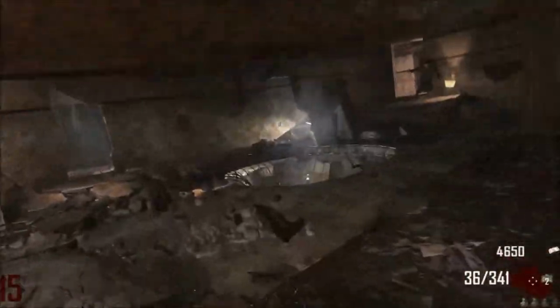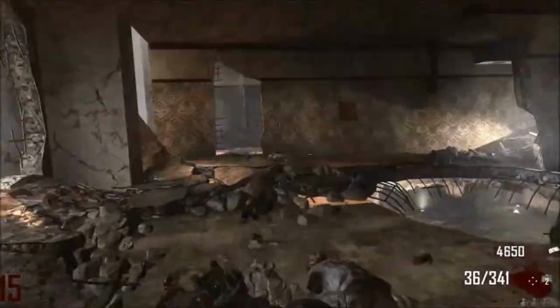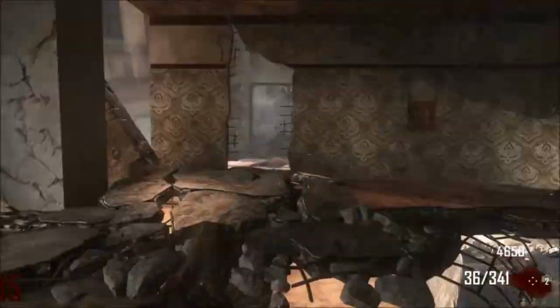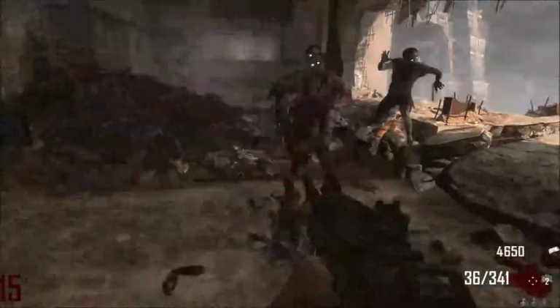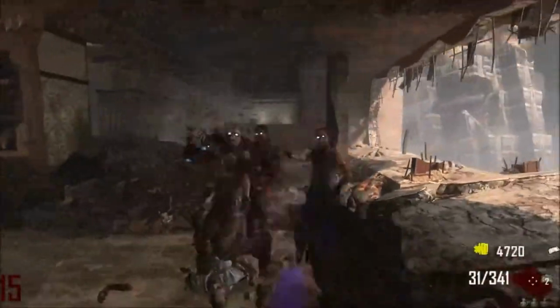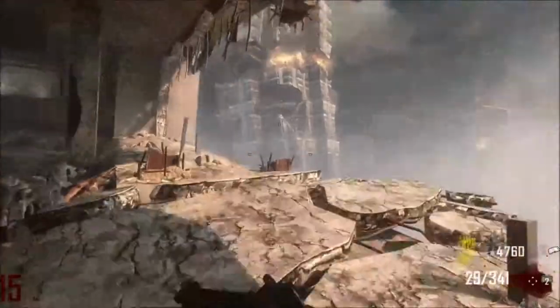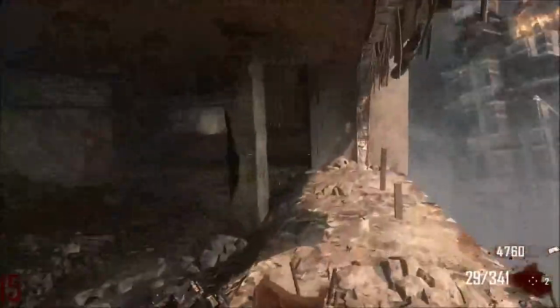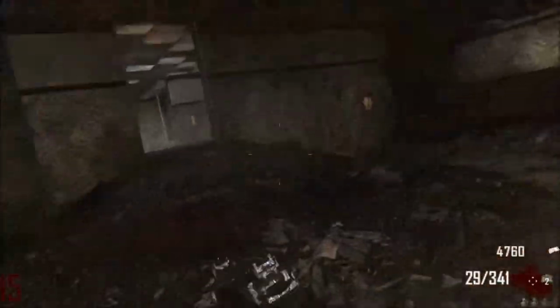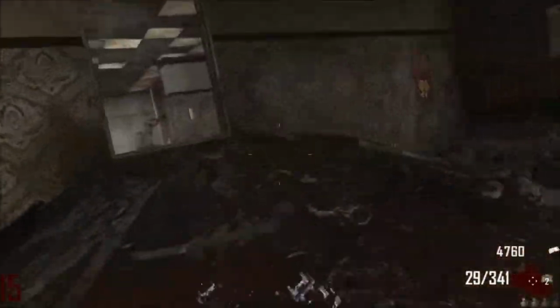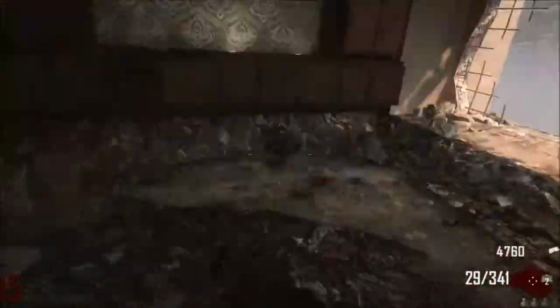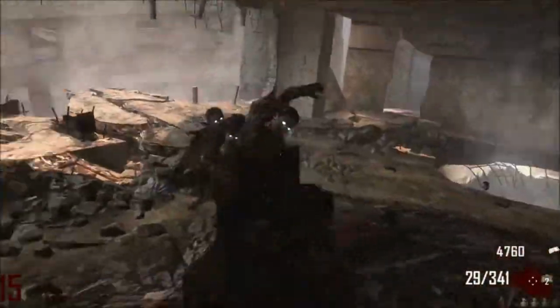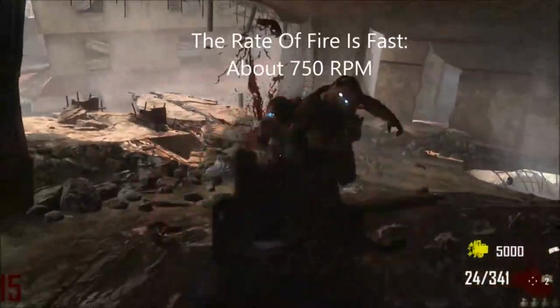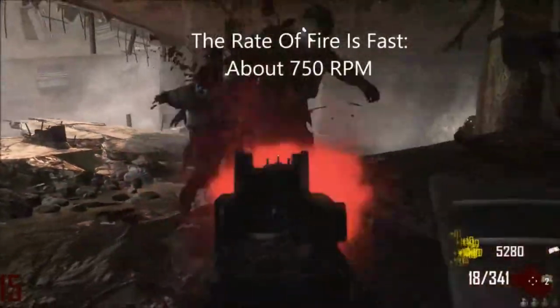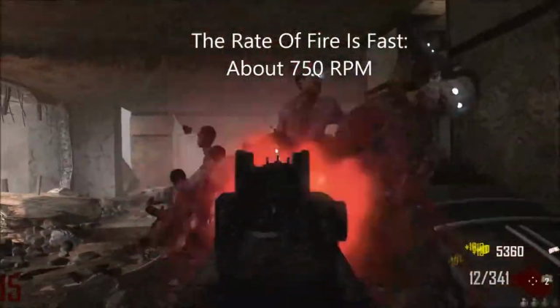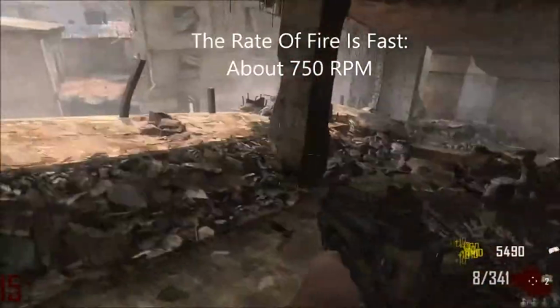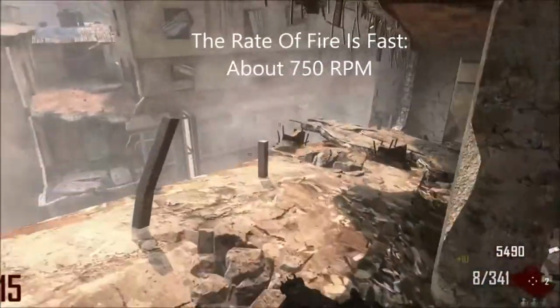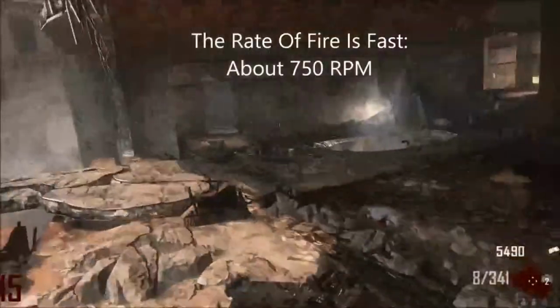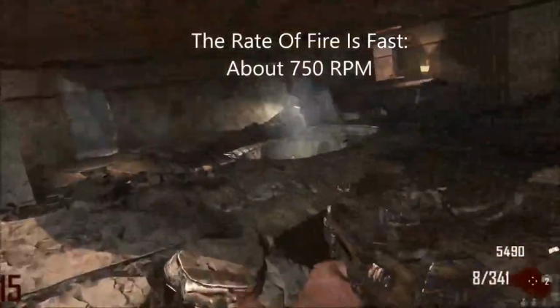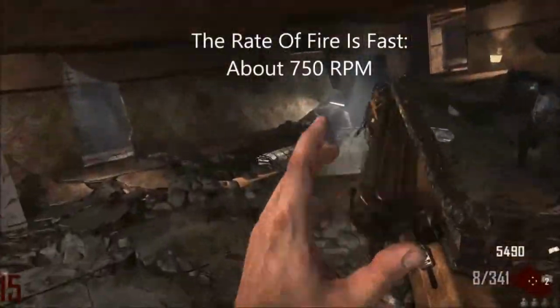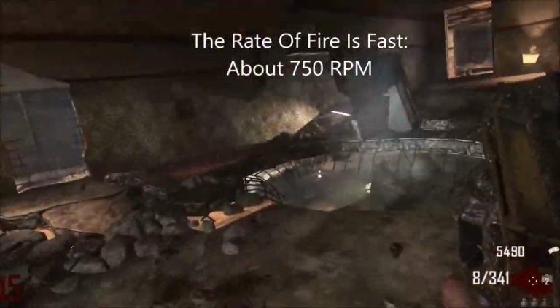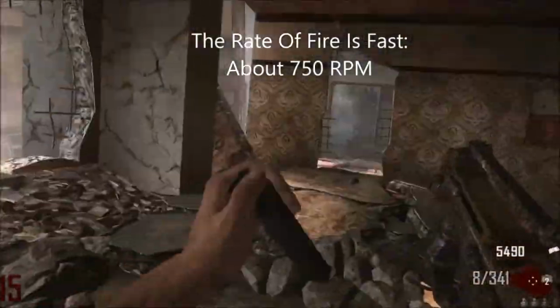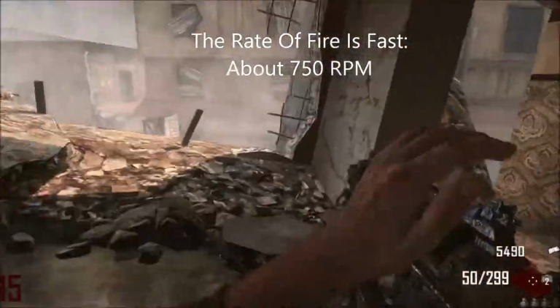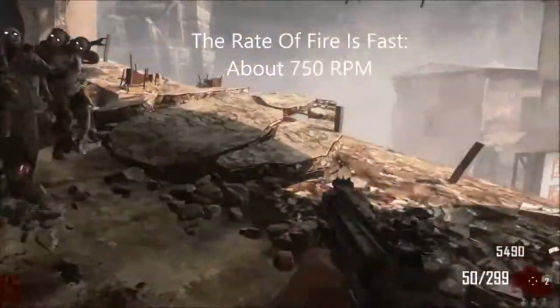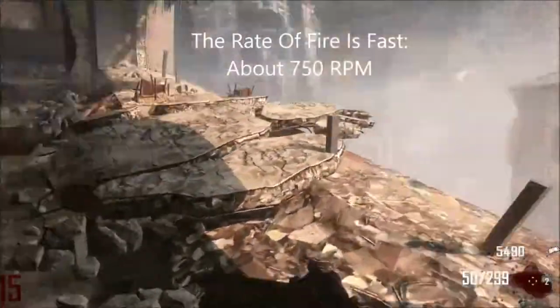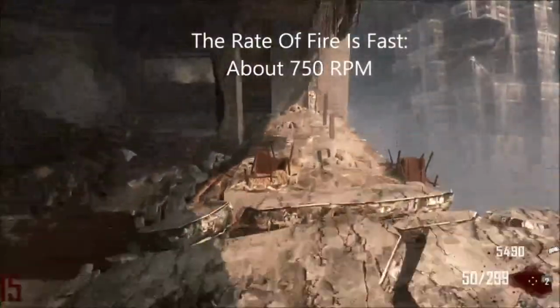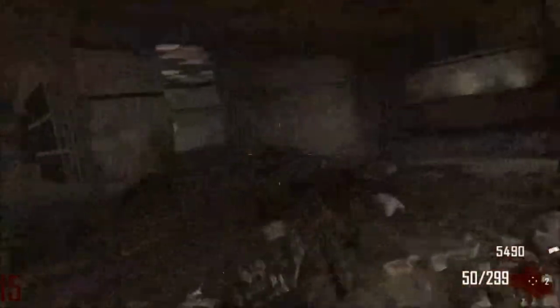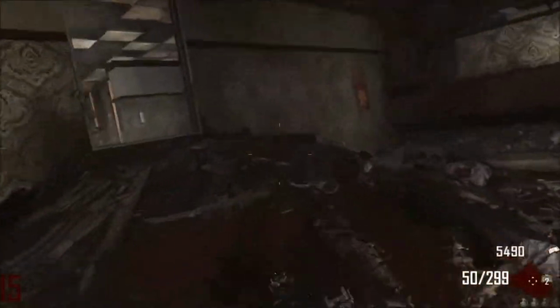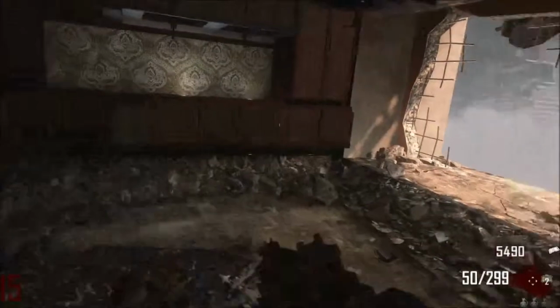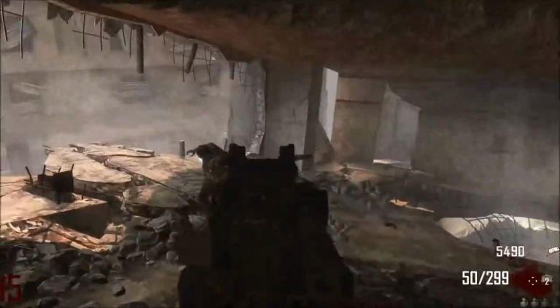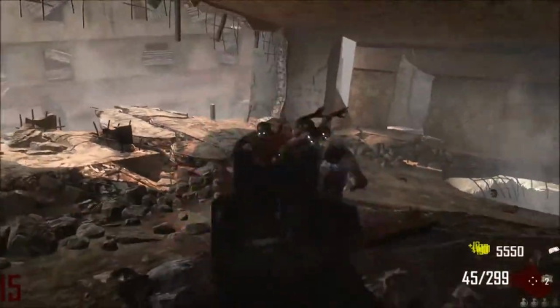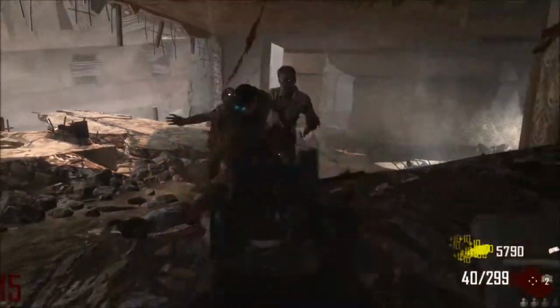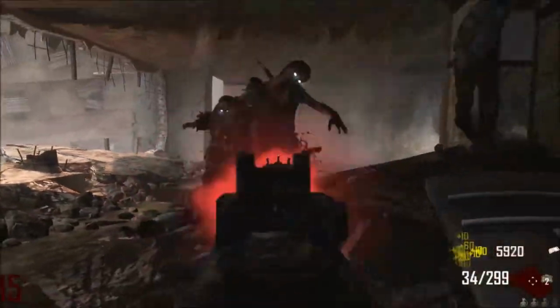As you can see, it's a nice gun — it's got nice camo to it. The rate of fire is about 750 rounds per minute depending on how many bursts you do; it's around that. It's pretty fast.